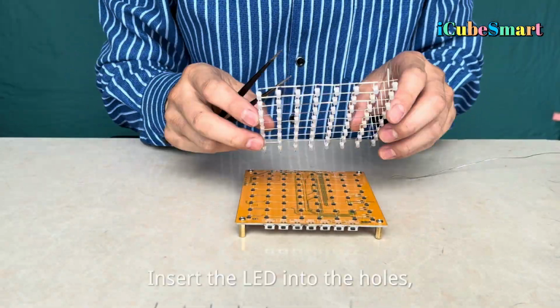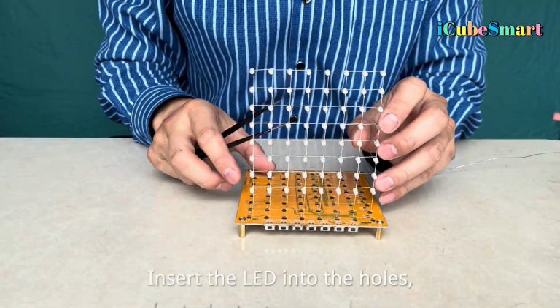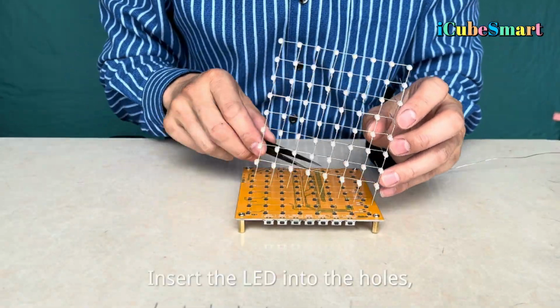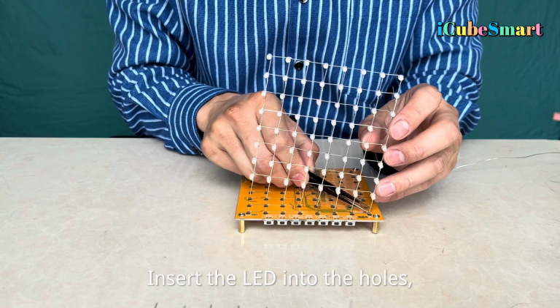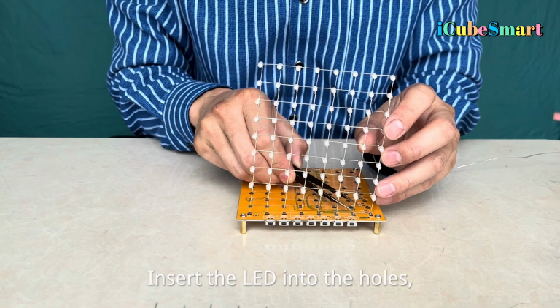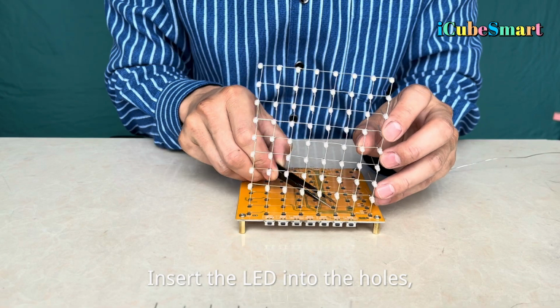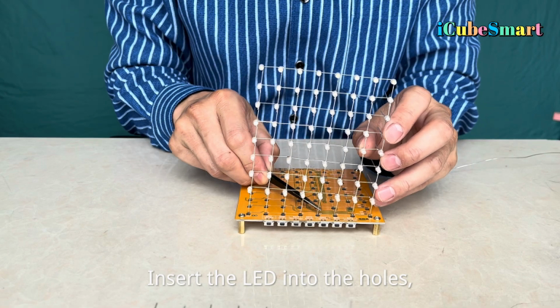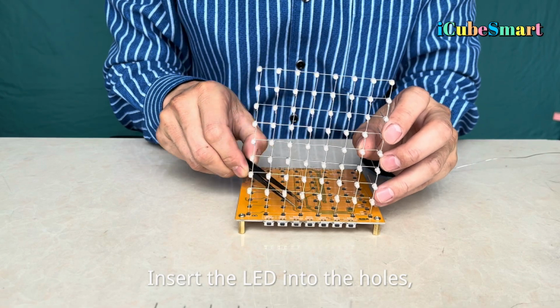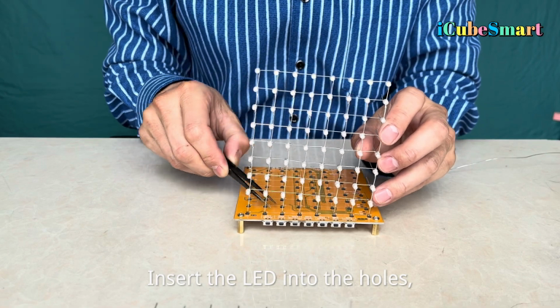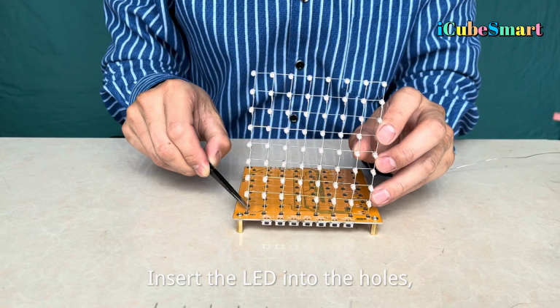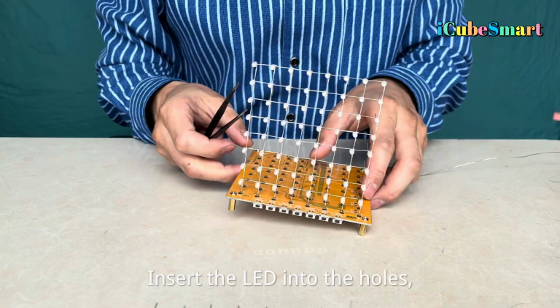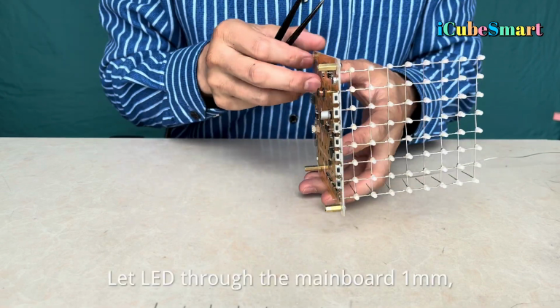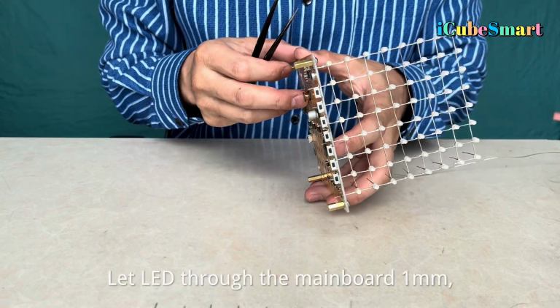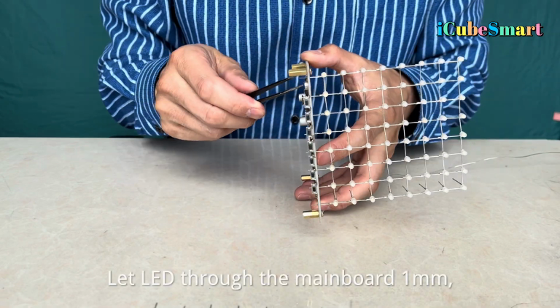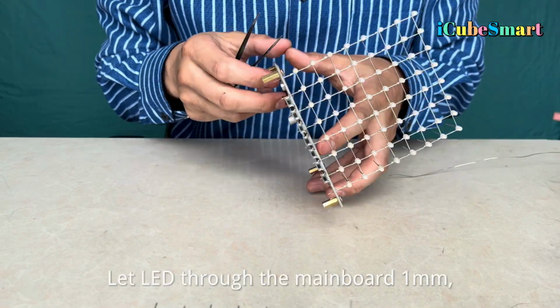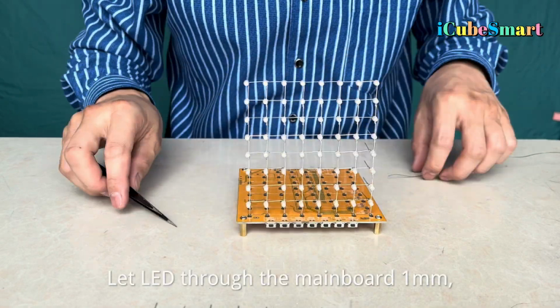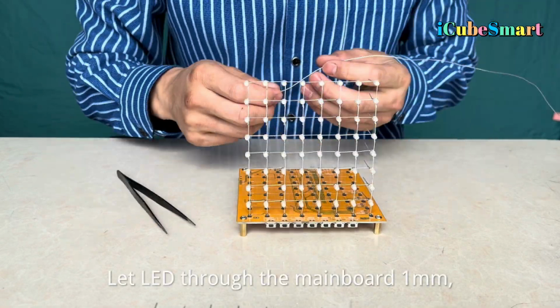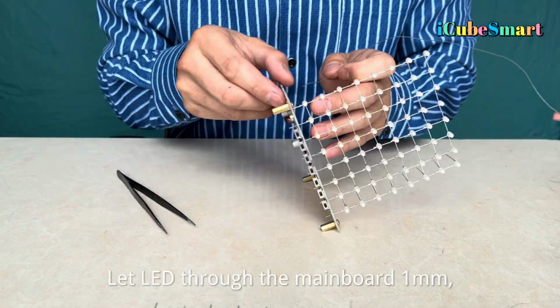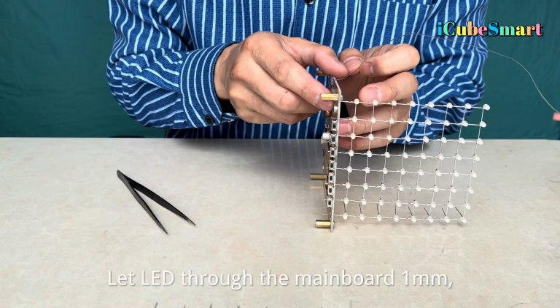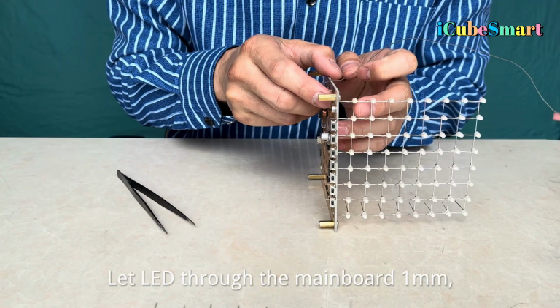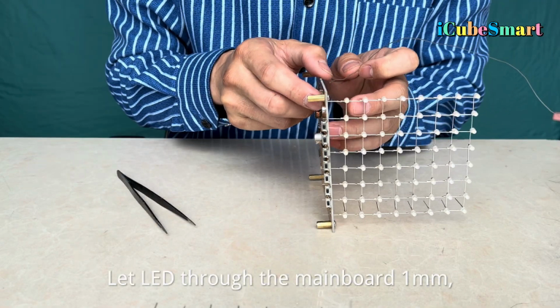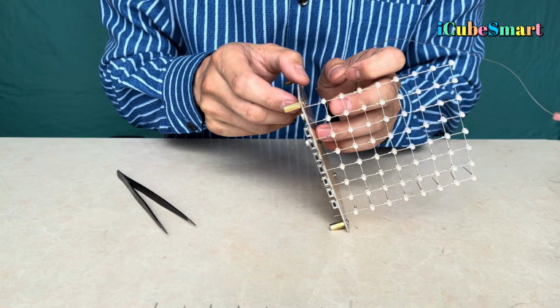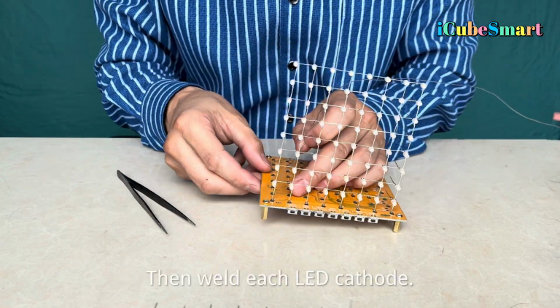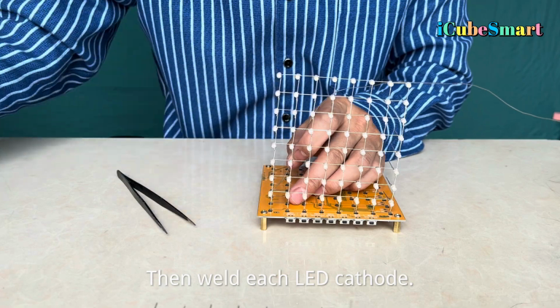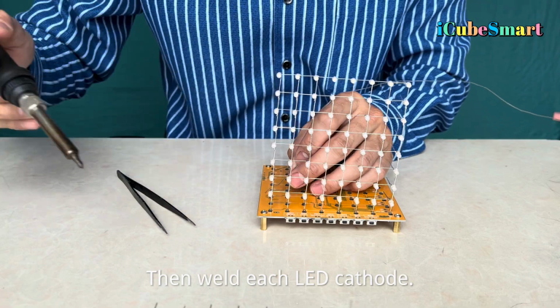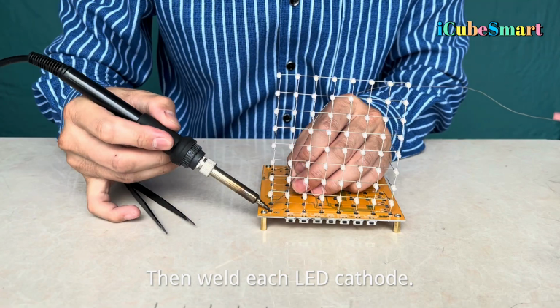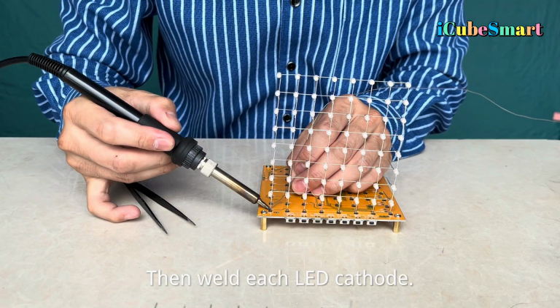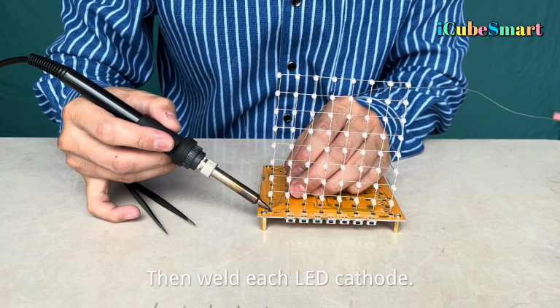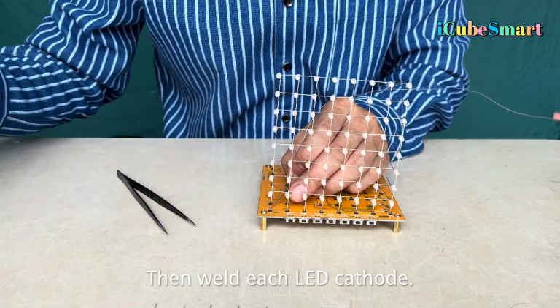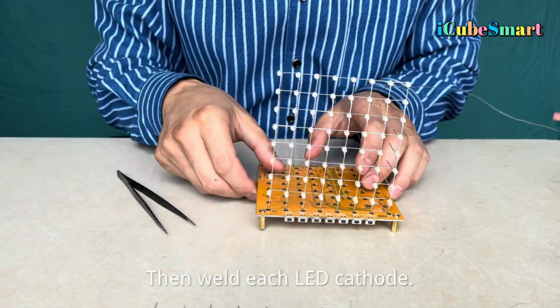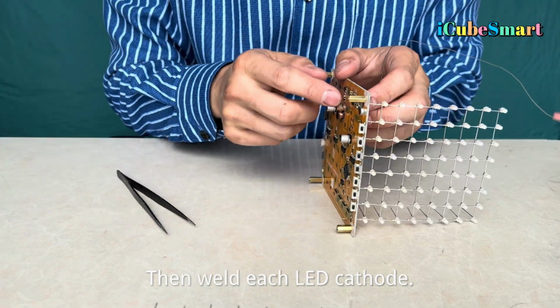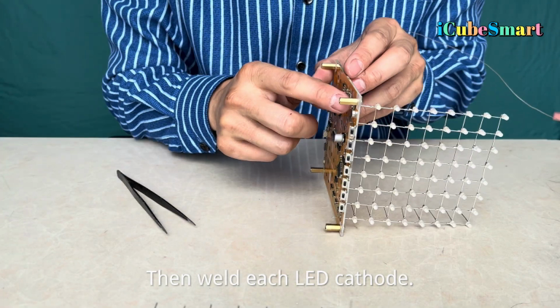Insert the LED into the holes, letting the lead through the mainboard by 1 mm, then weld each LED cathode.